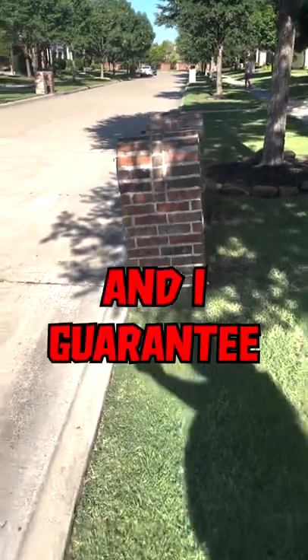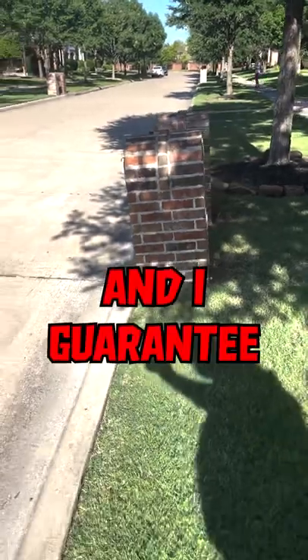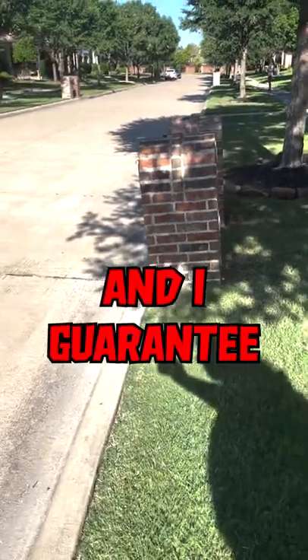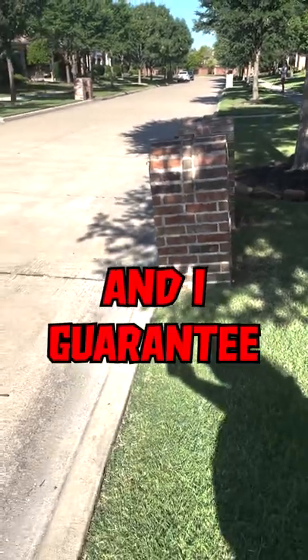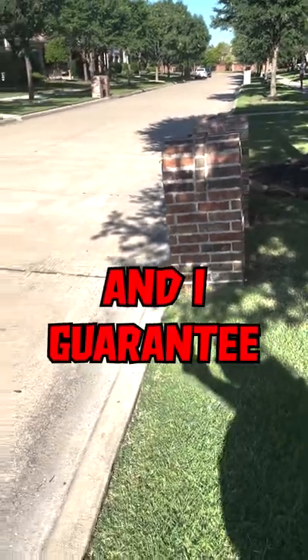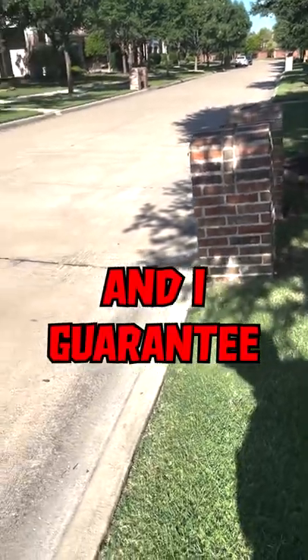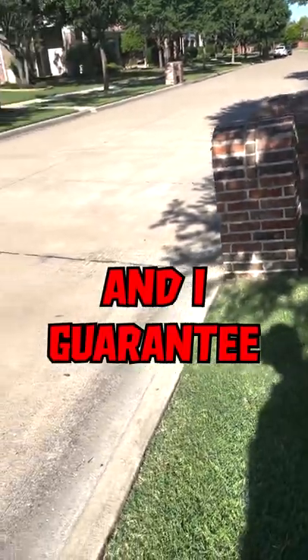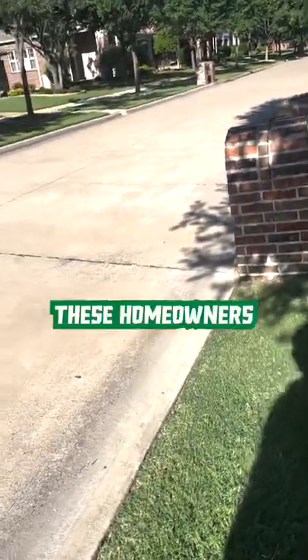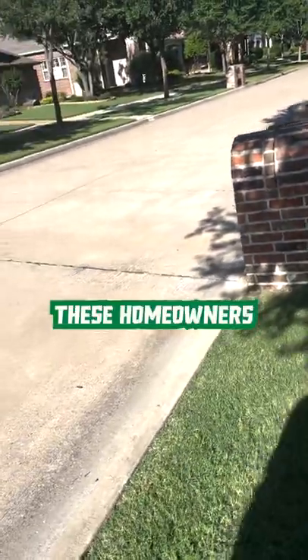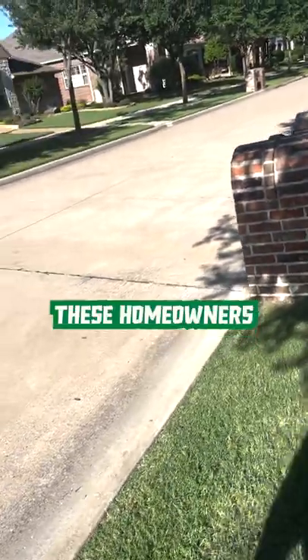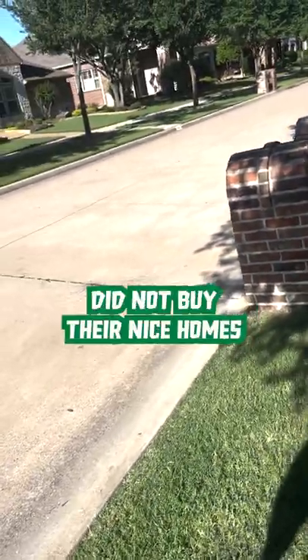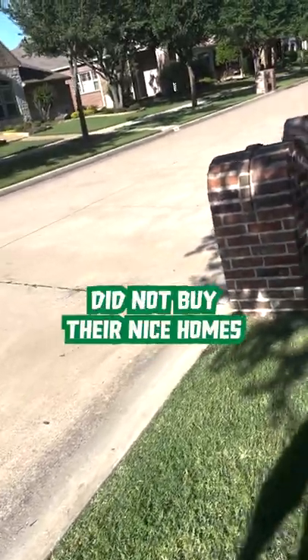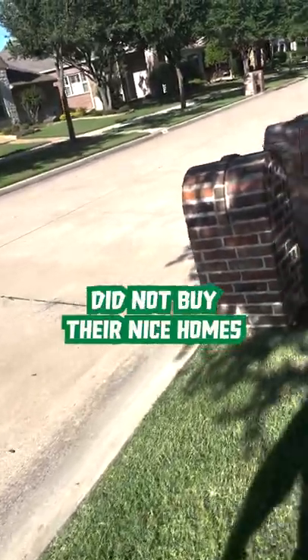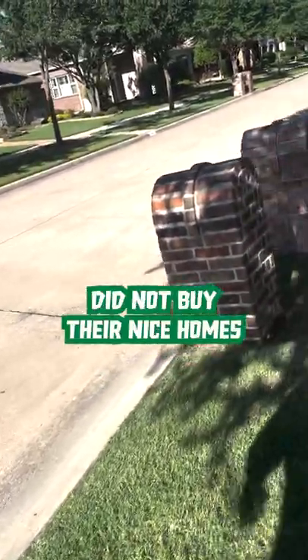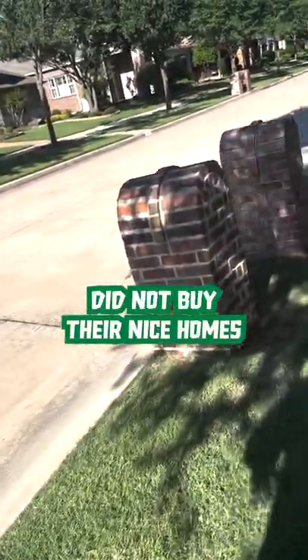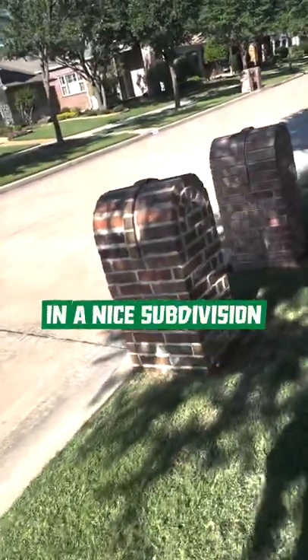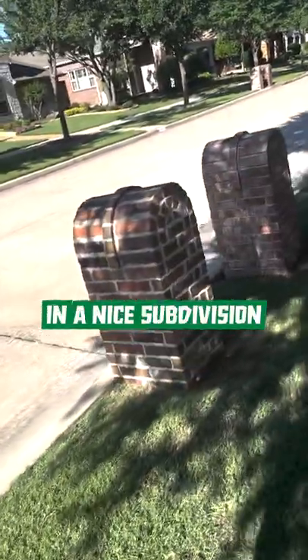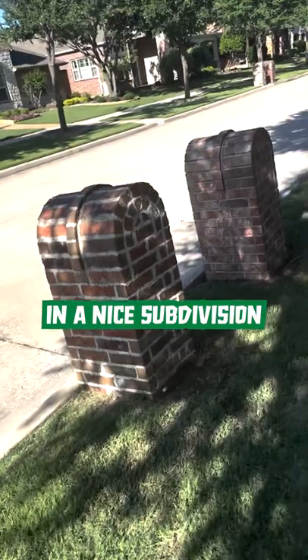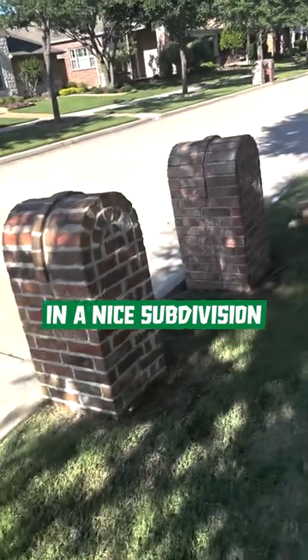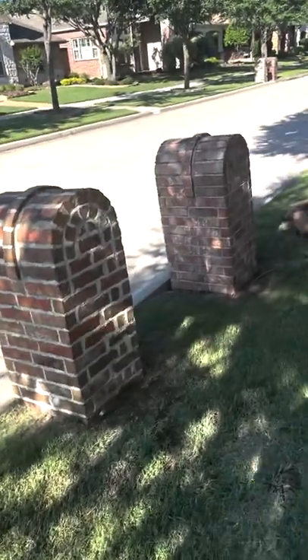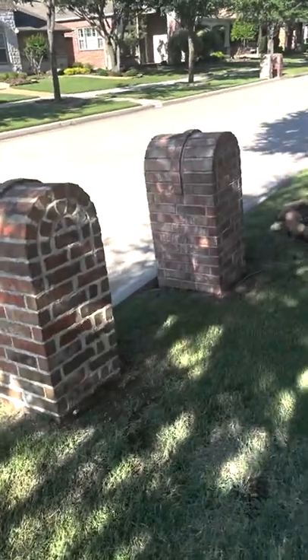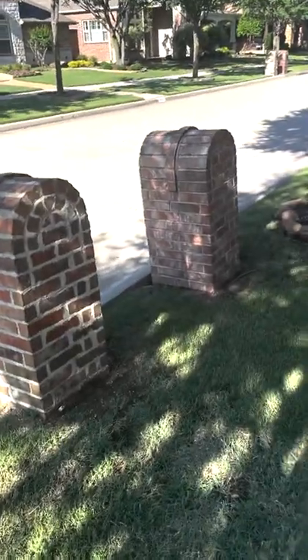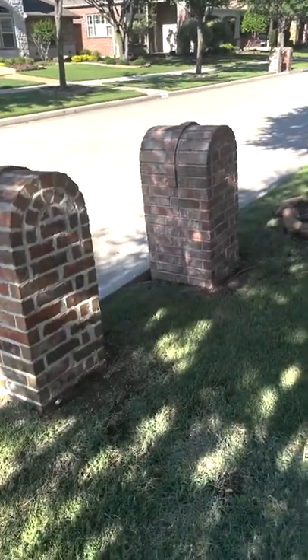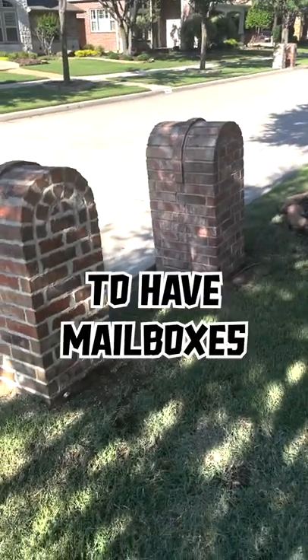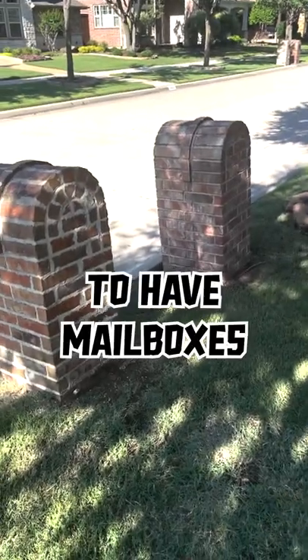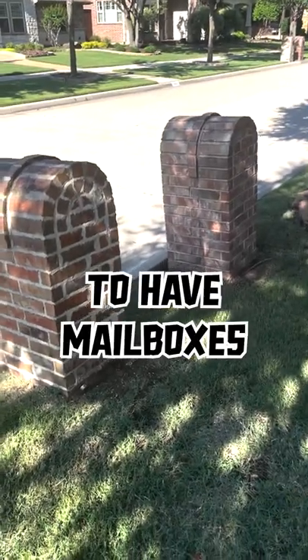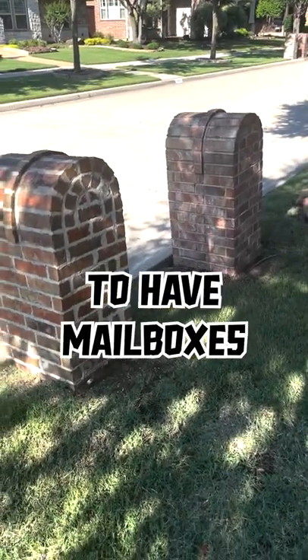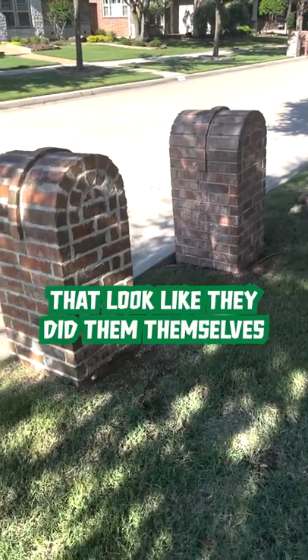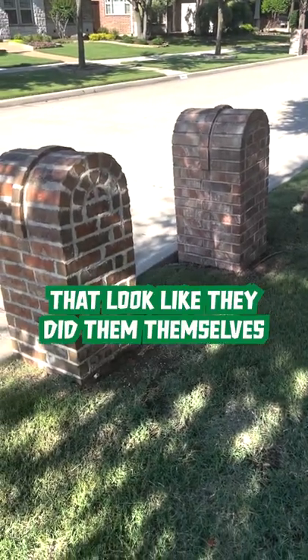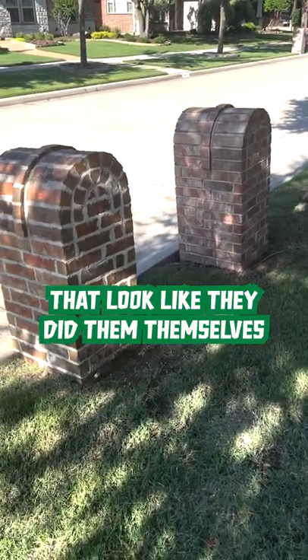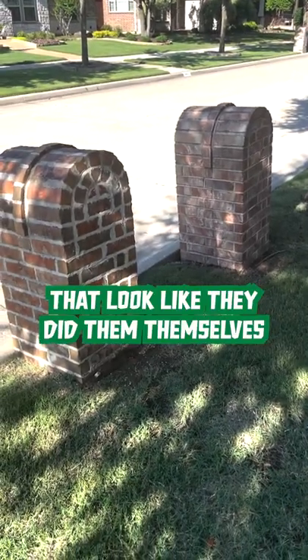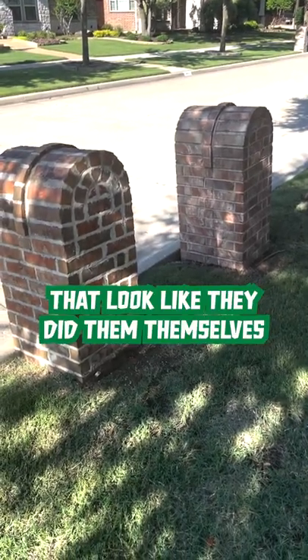I guarantee these homeowners did not buy their nice homes in a nice subdivision to have mailboxes that look like they did them themselves.